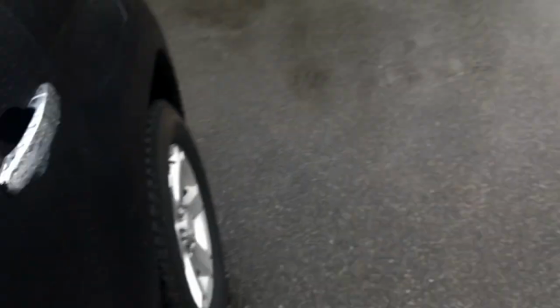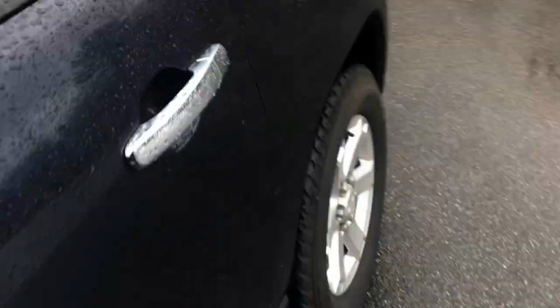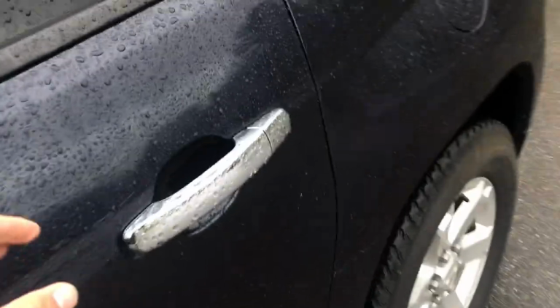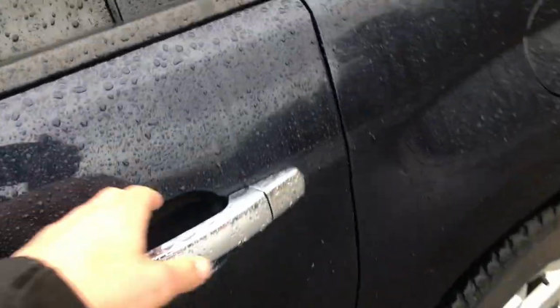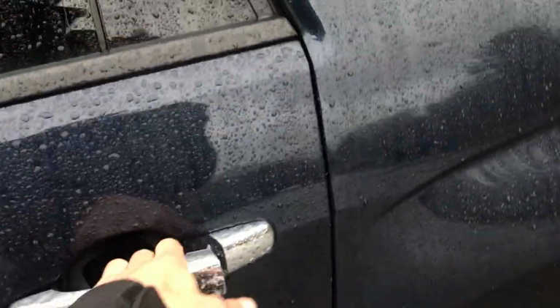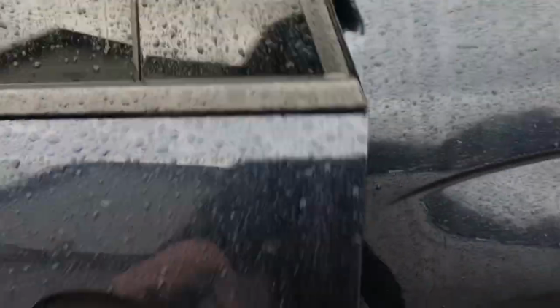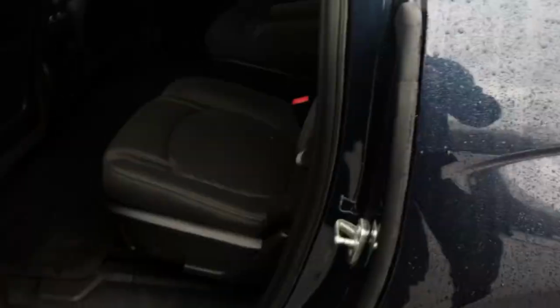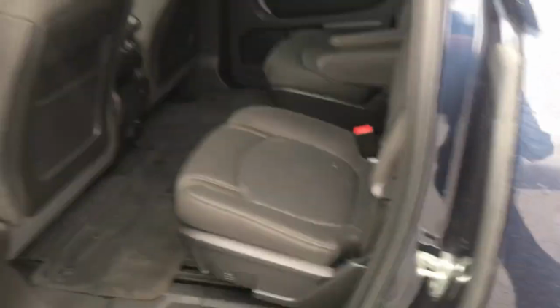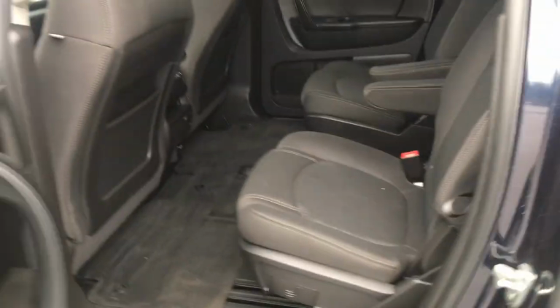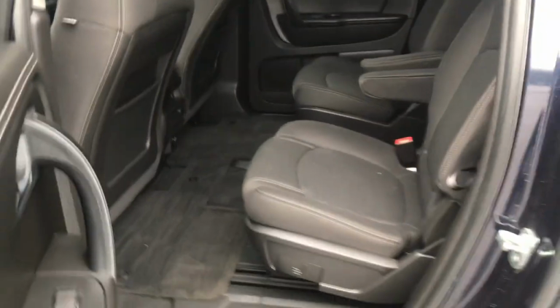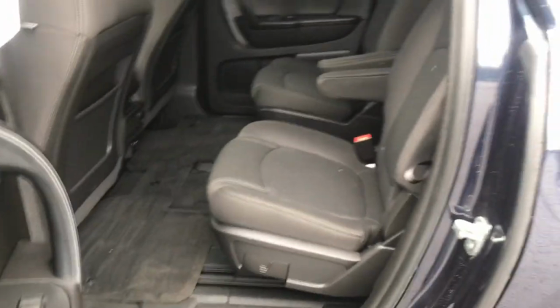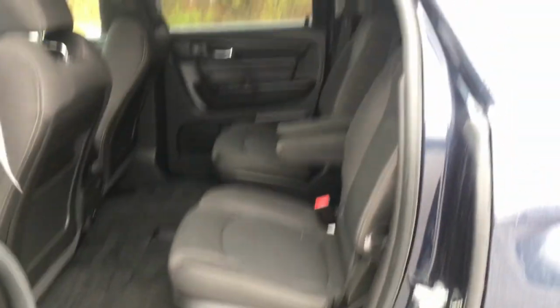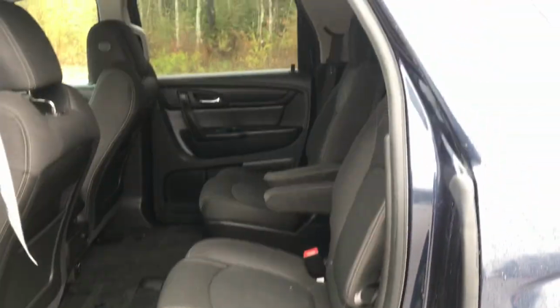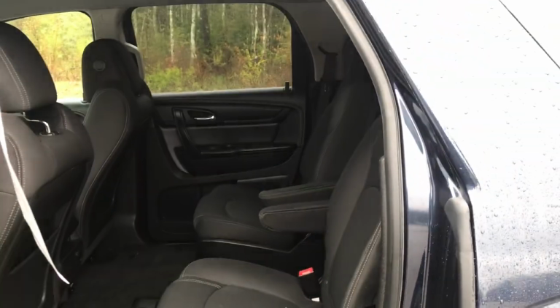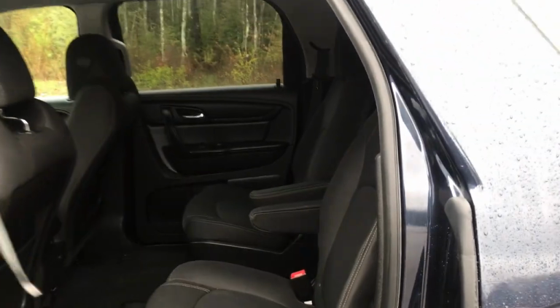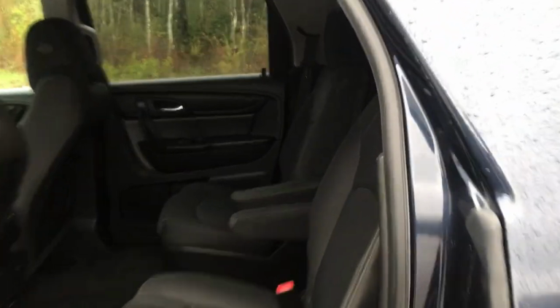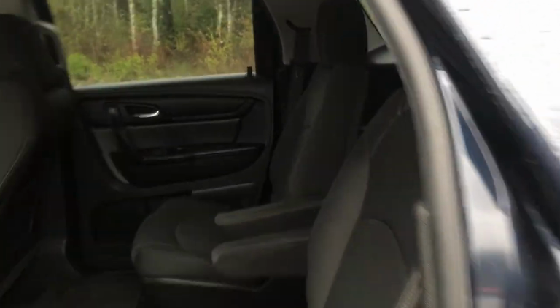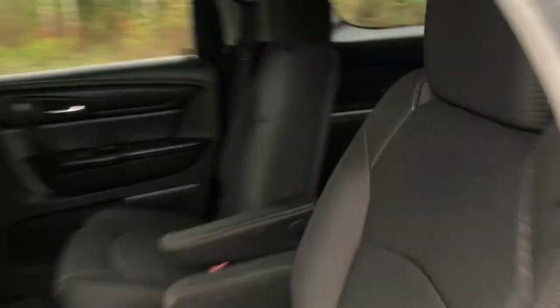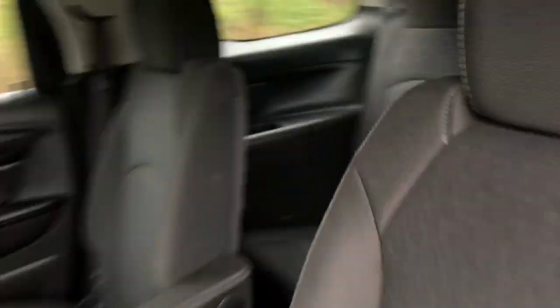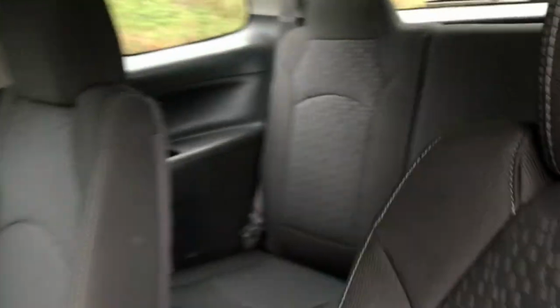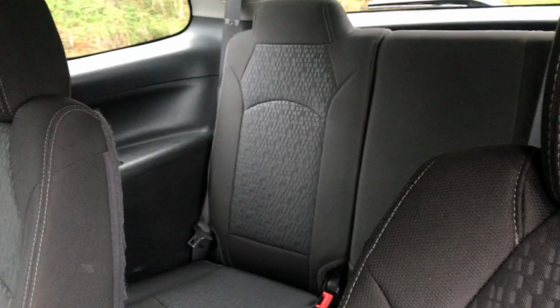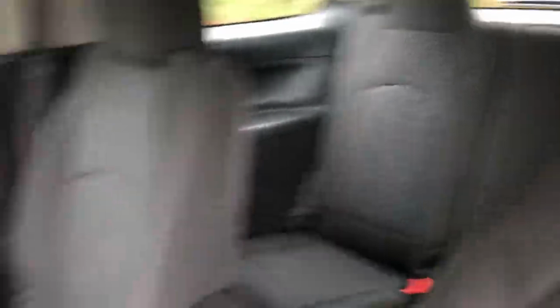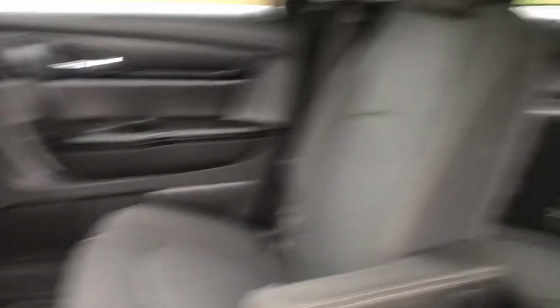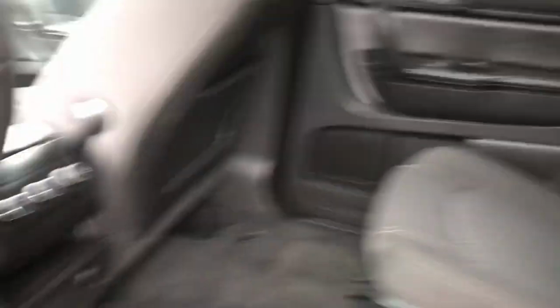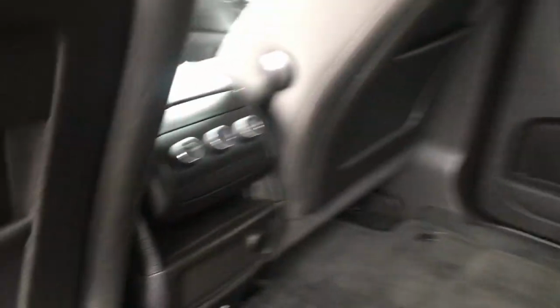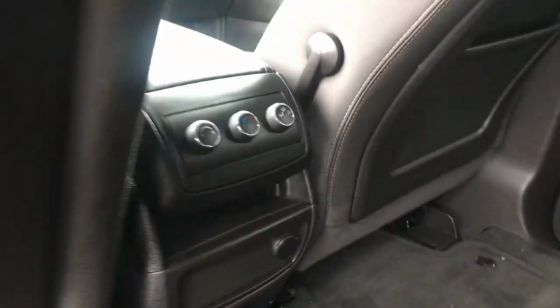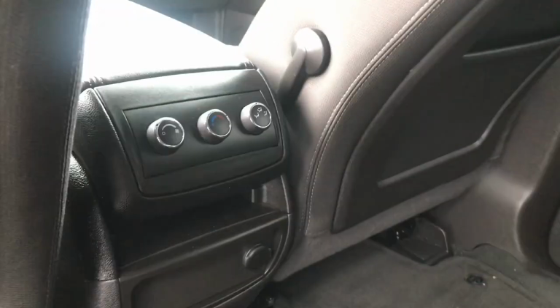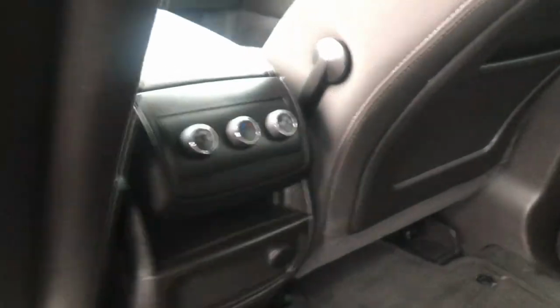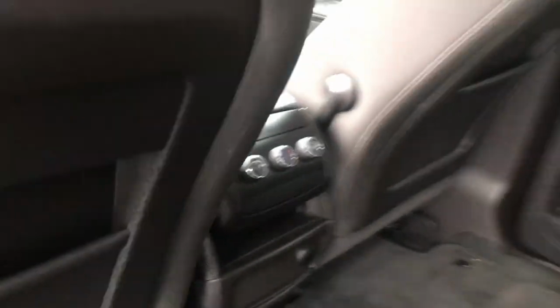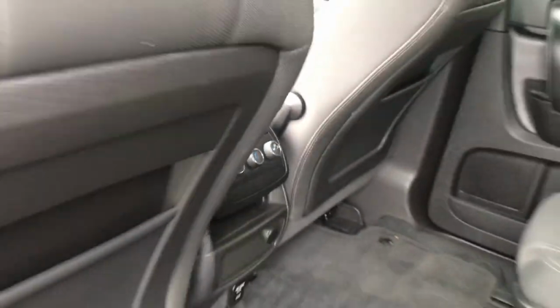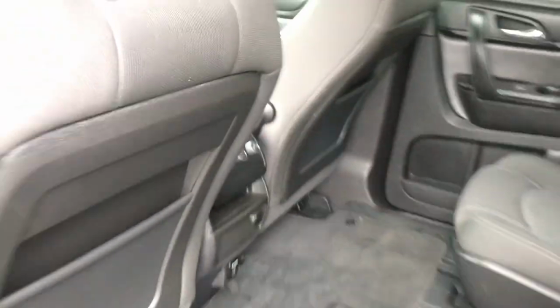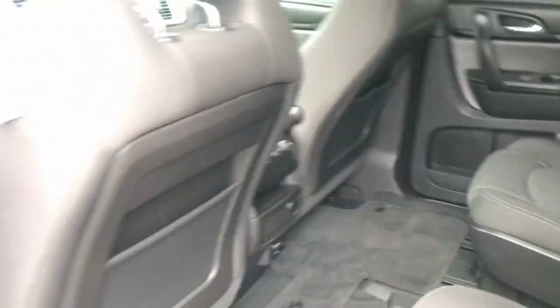Go ahead and take a look at the back seat. You do have your rear buckets with easy access to that third row back there. You also have your third zone climate control for your rear passengers.